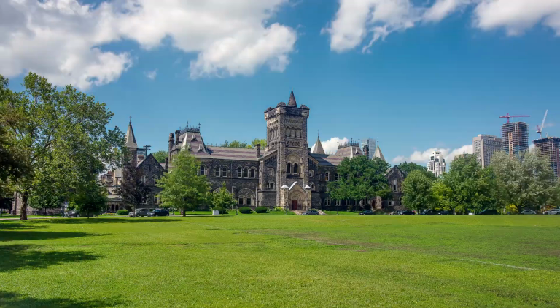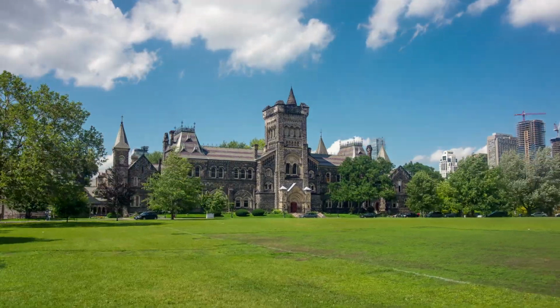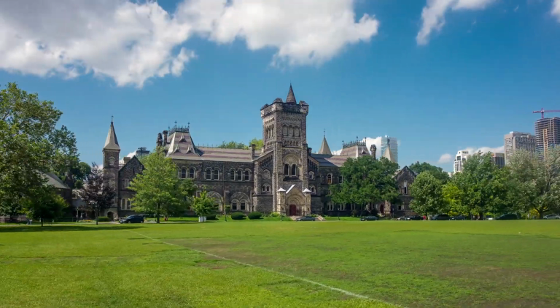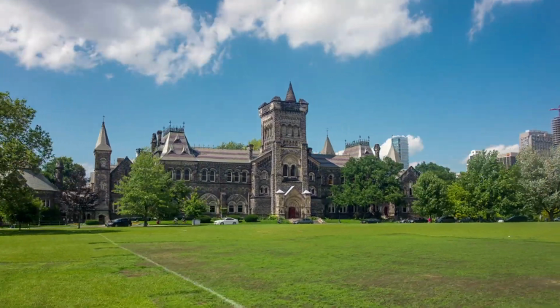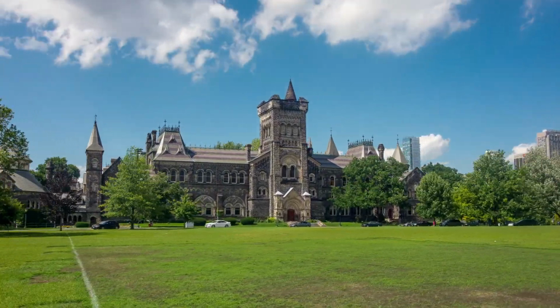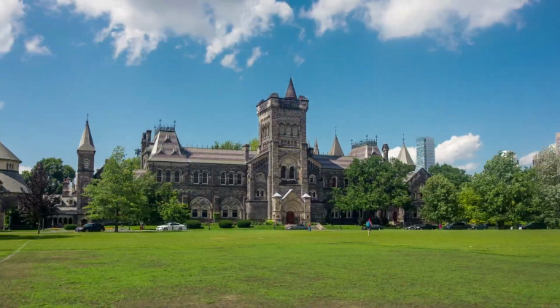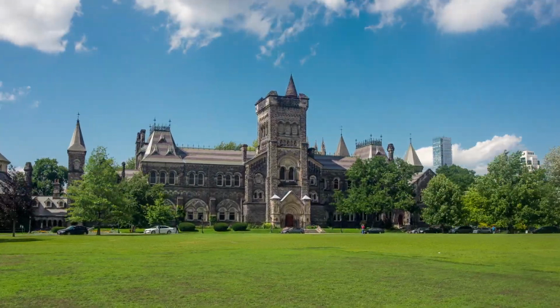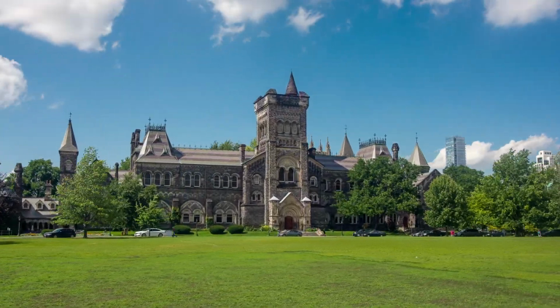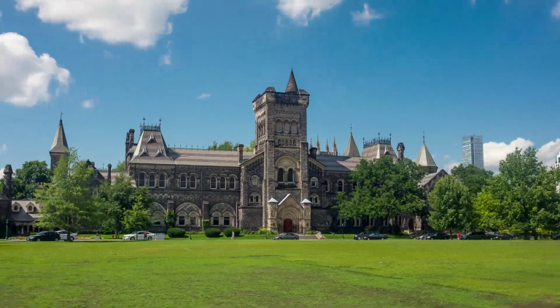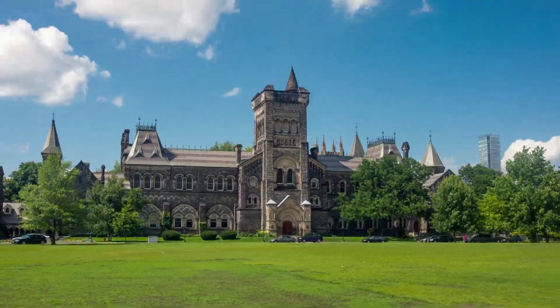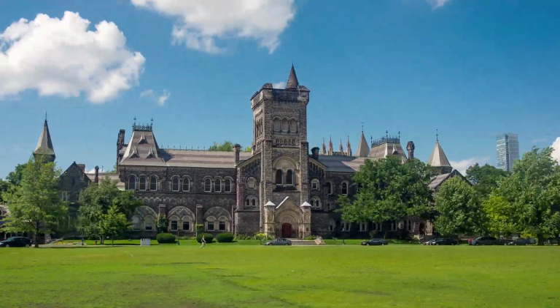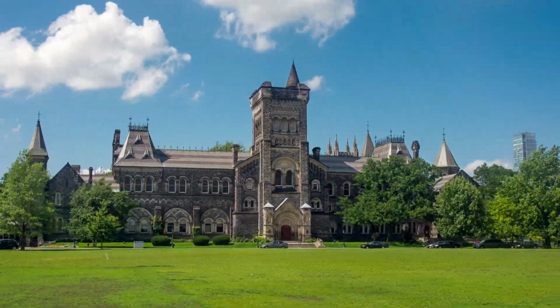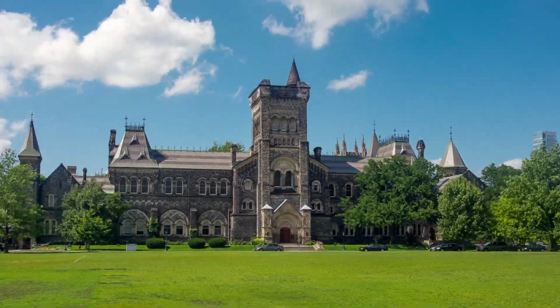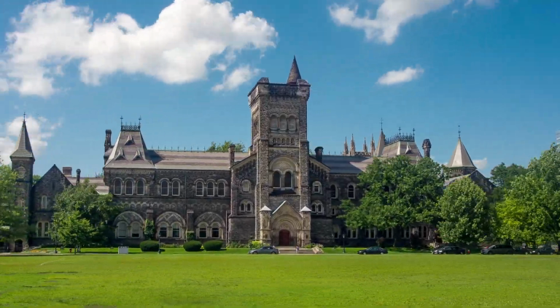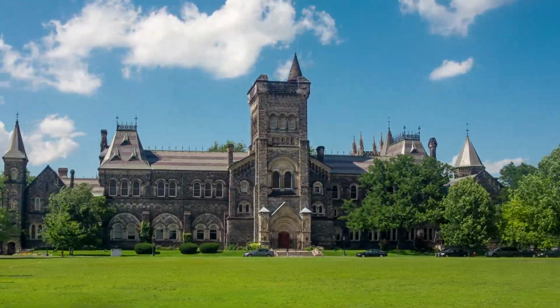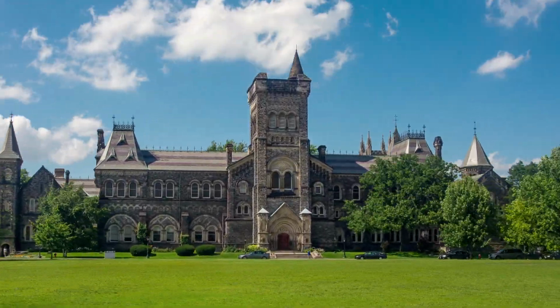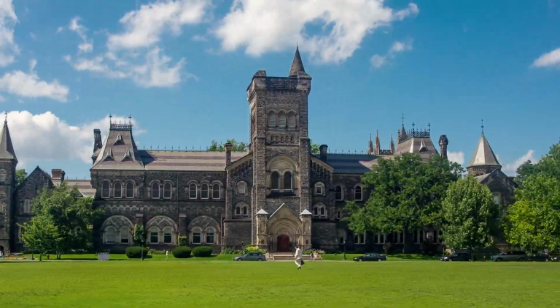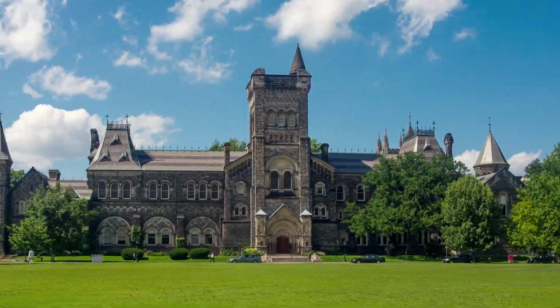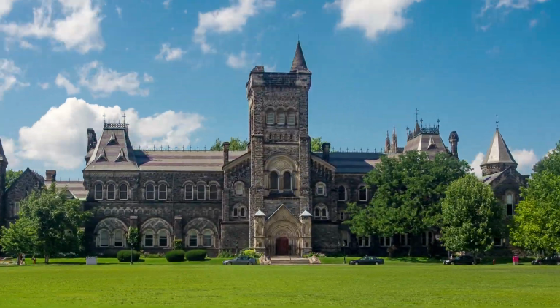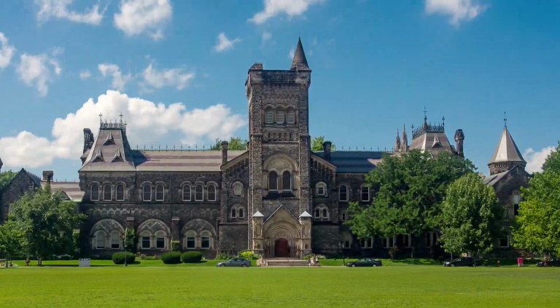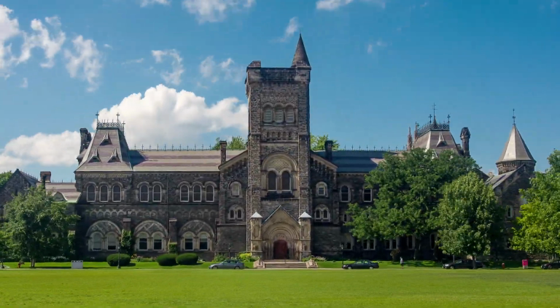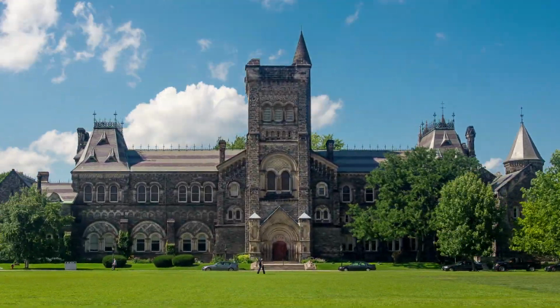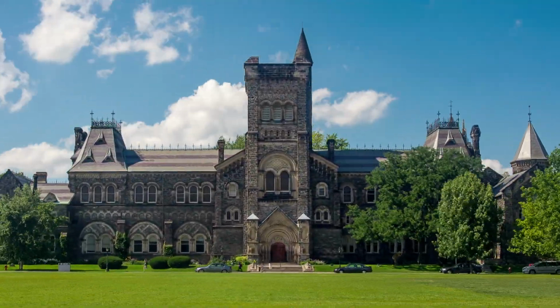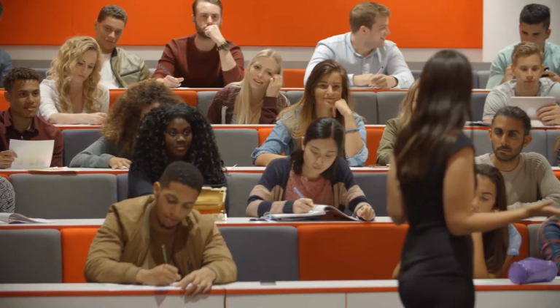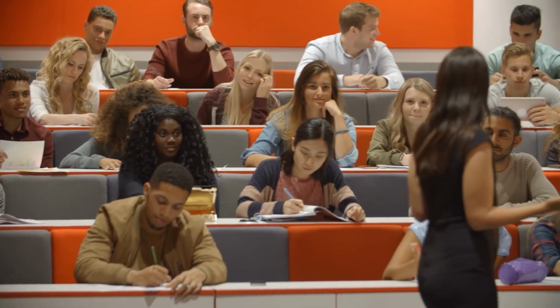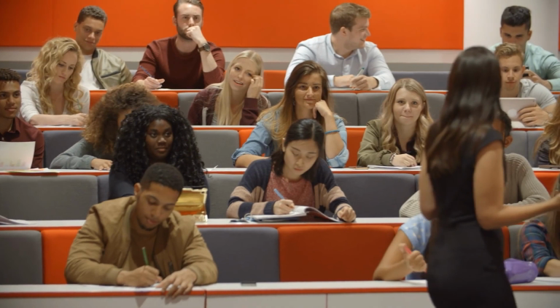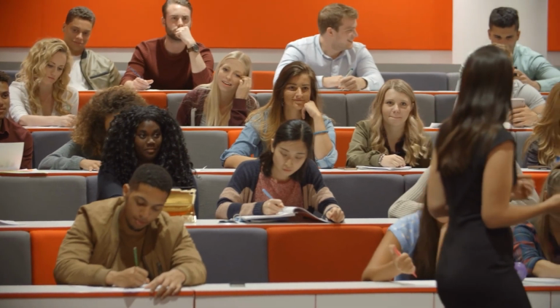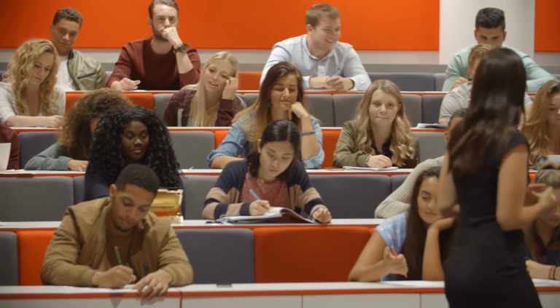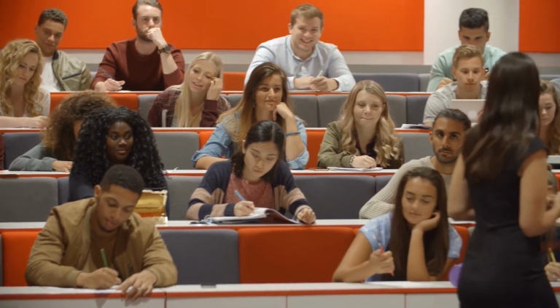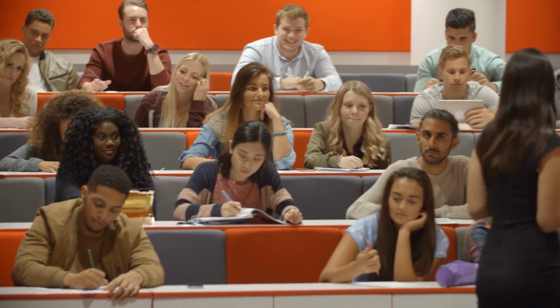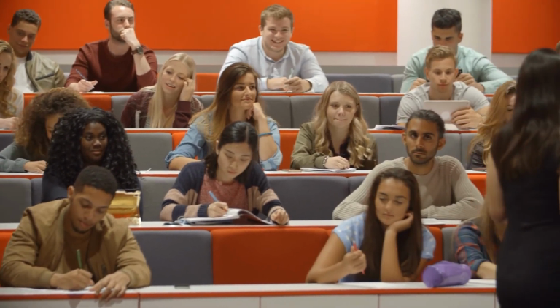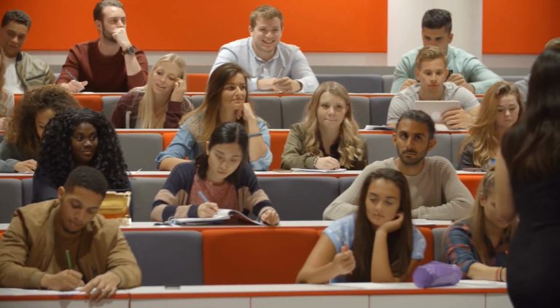We're also only a short walk to the University of Toronto, the highest-rated university in Canada and 17th in the world, also home to over 62,000 students.